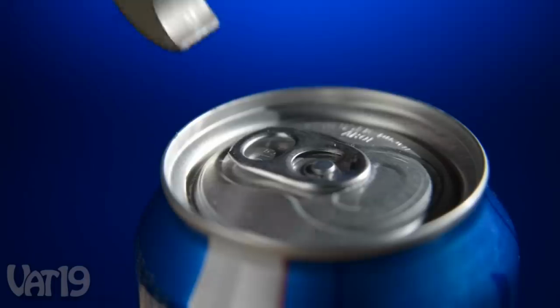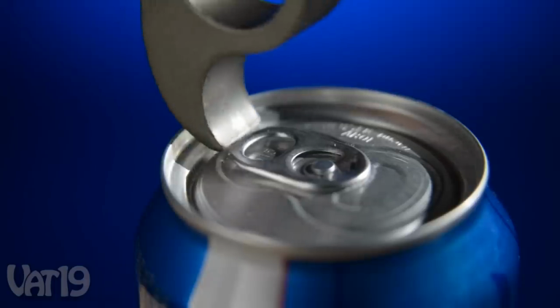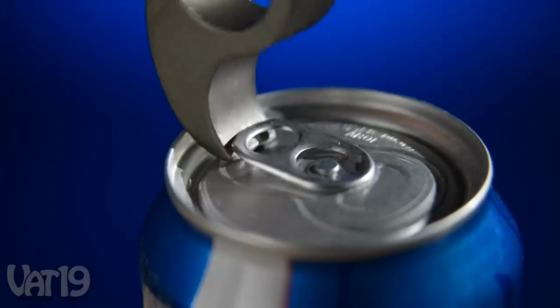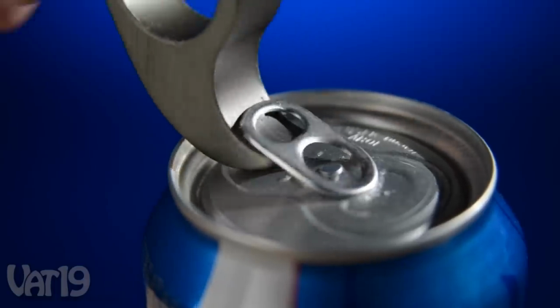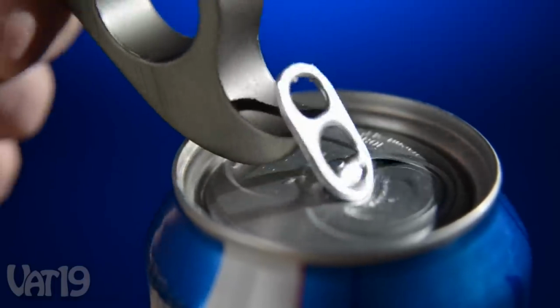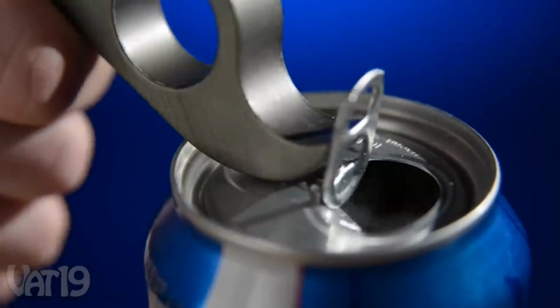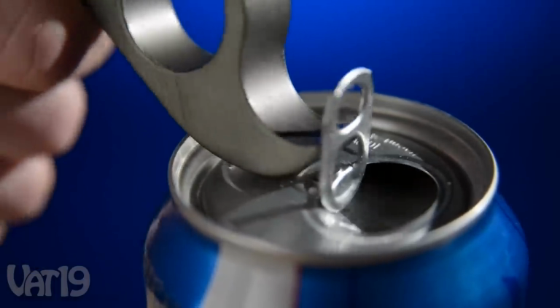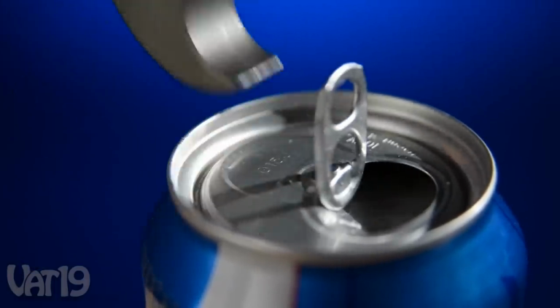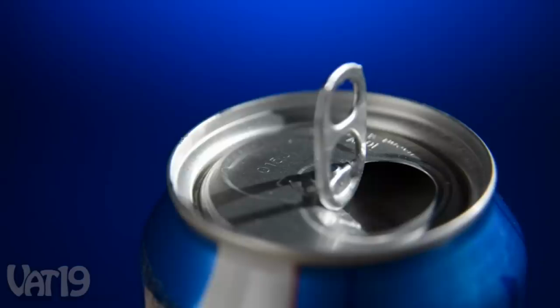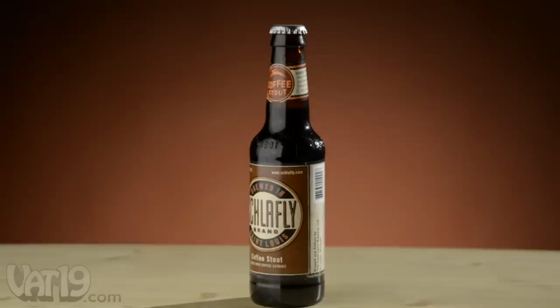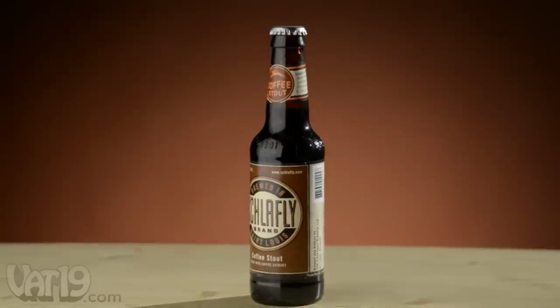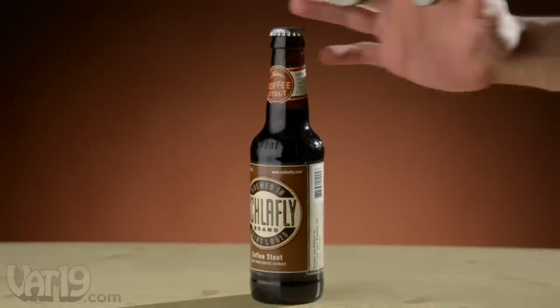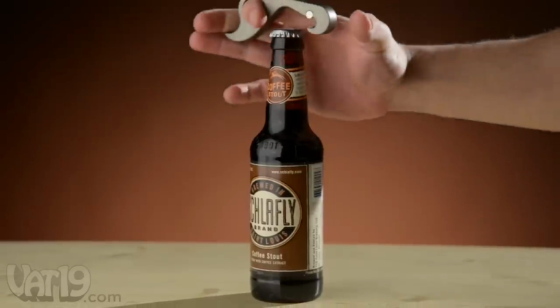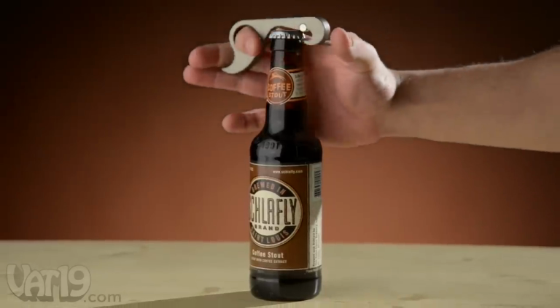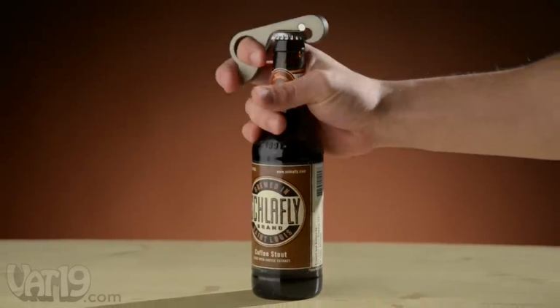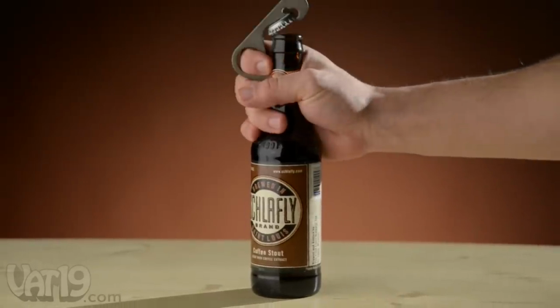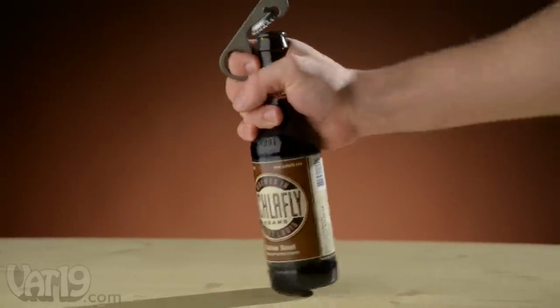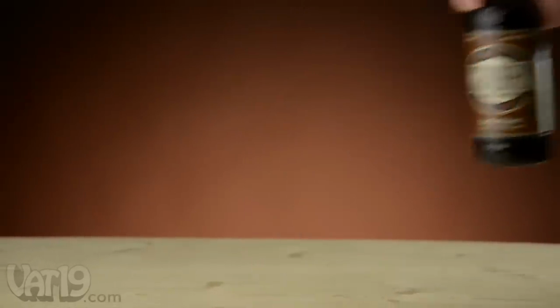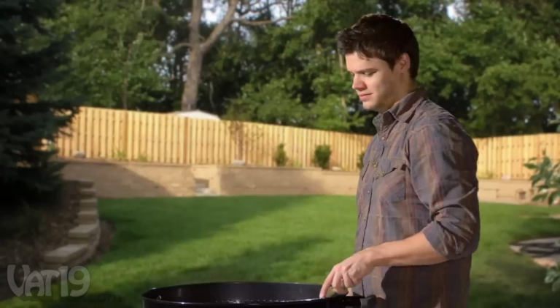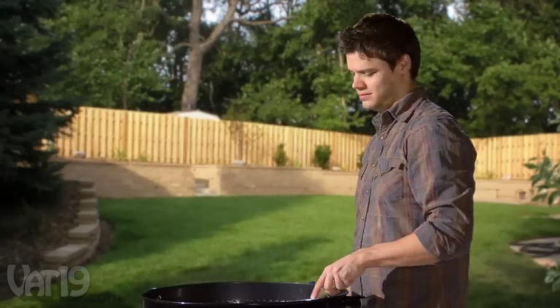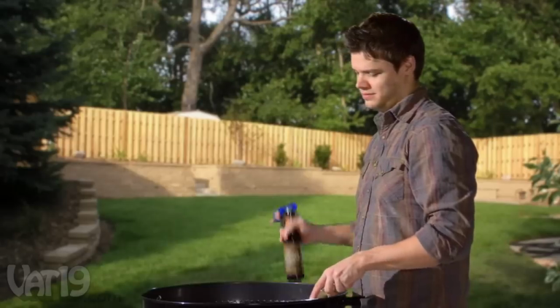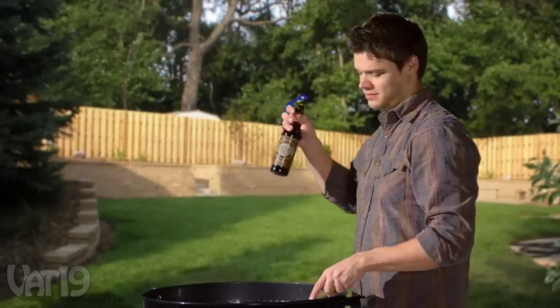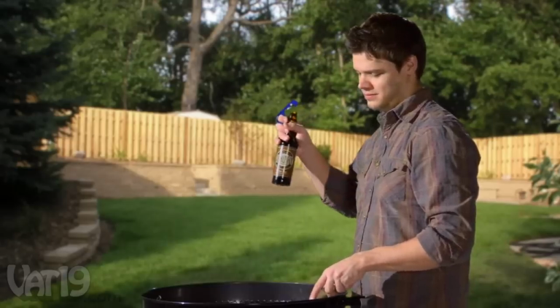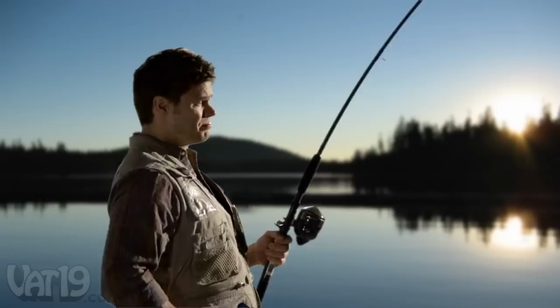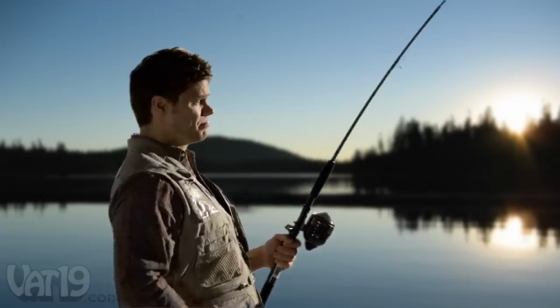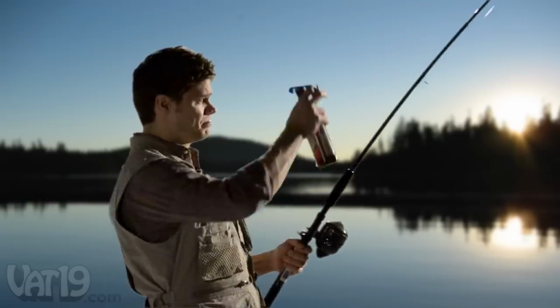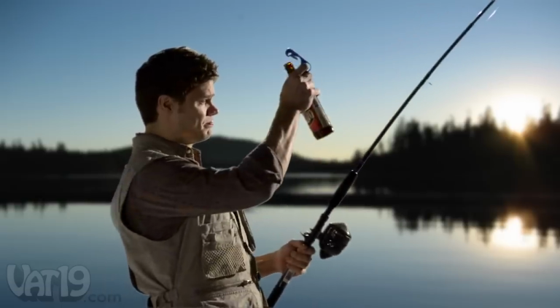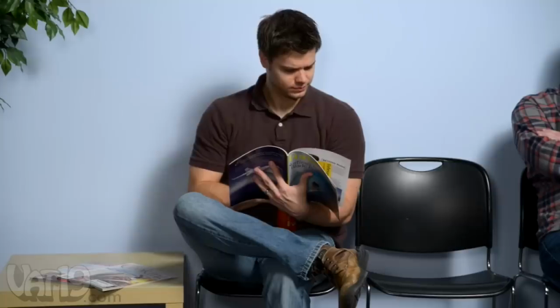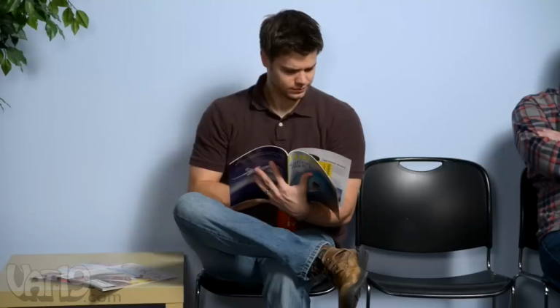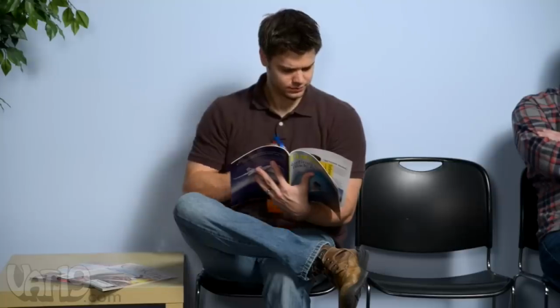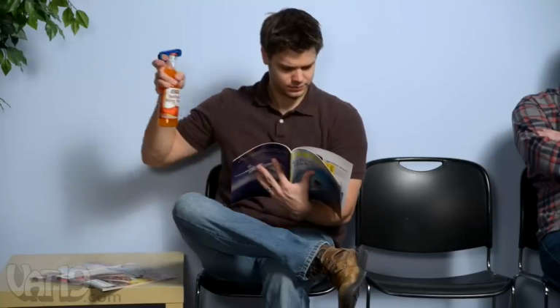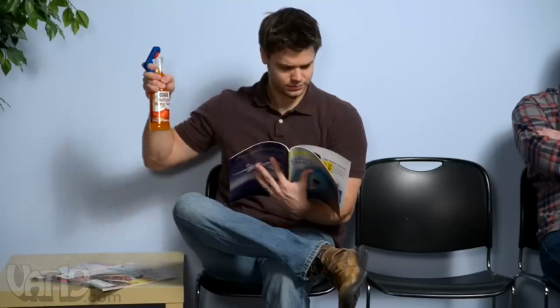The Gropener's hook also saves fingernails from stubborn pull tabs on cans. With a one-handed bottle opener, you can use your second hand for all sorts of awesome stuff — like this, or this, or yeah, this.